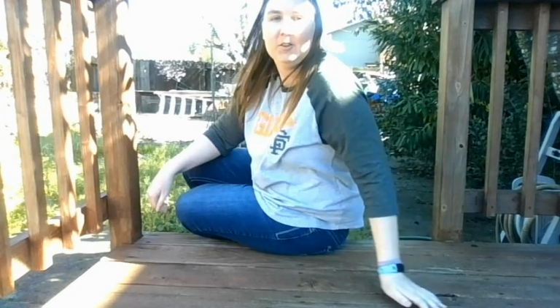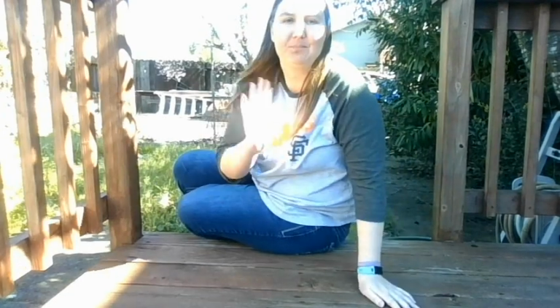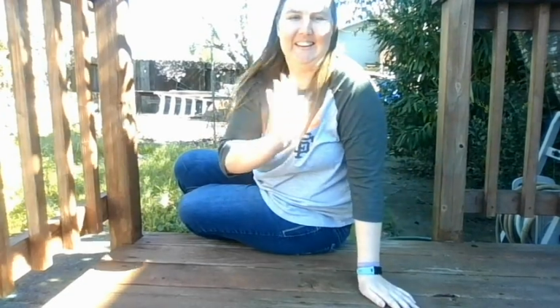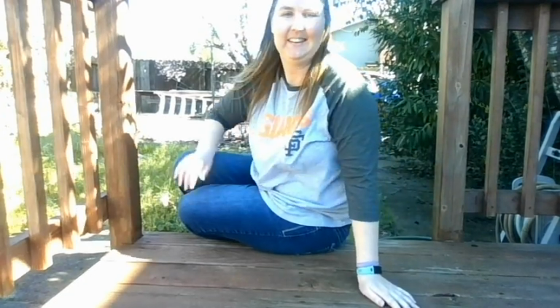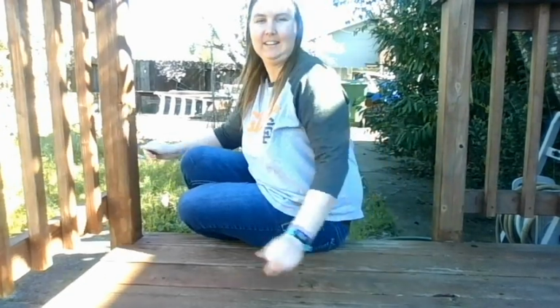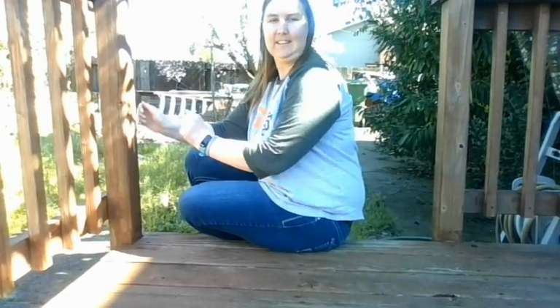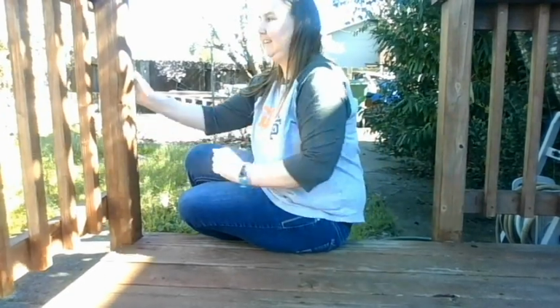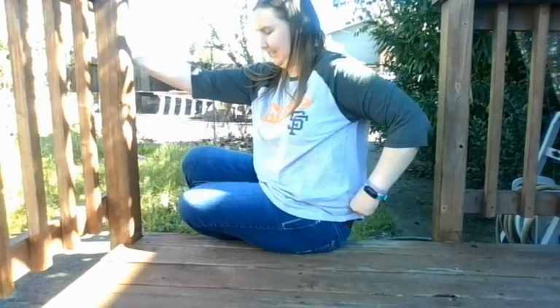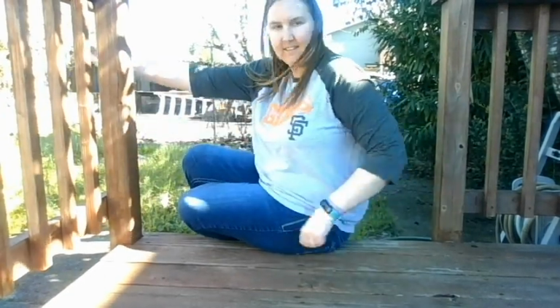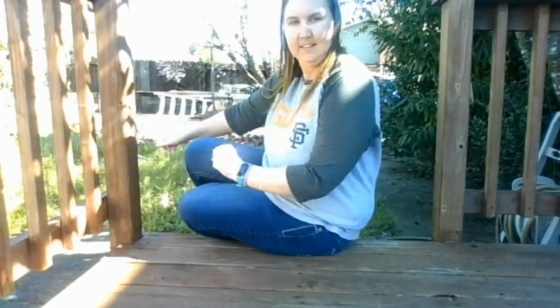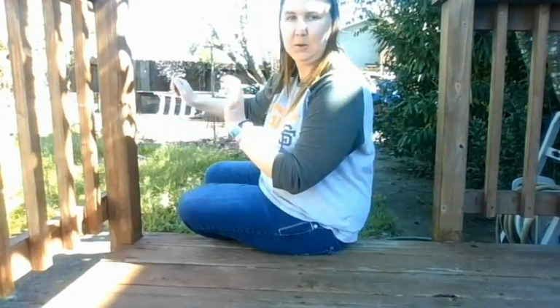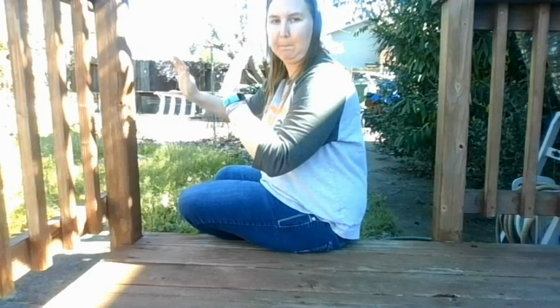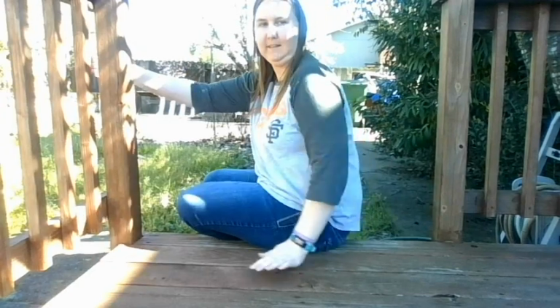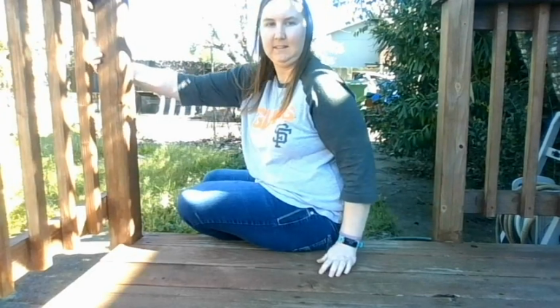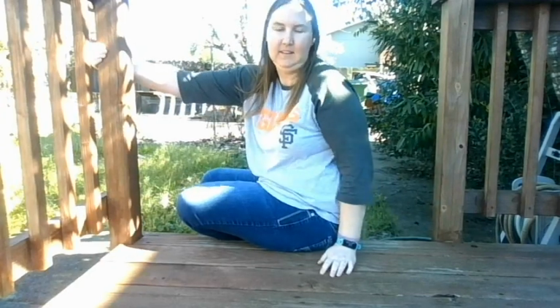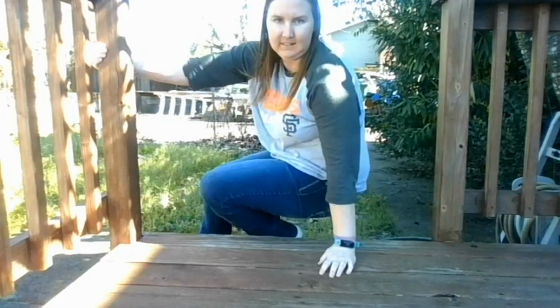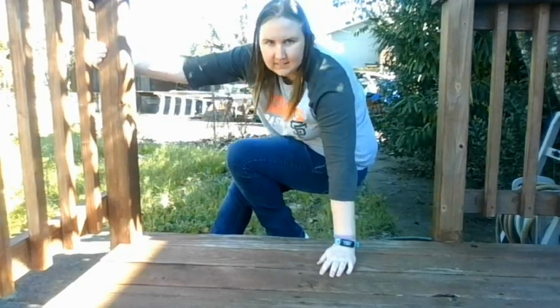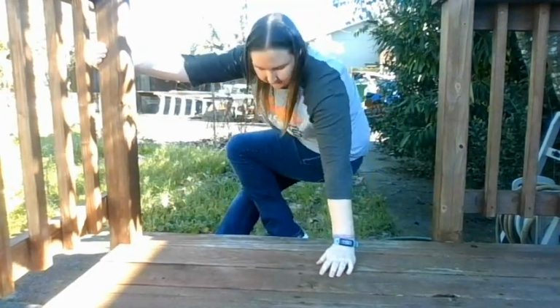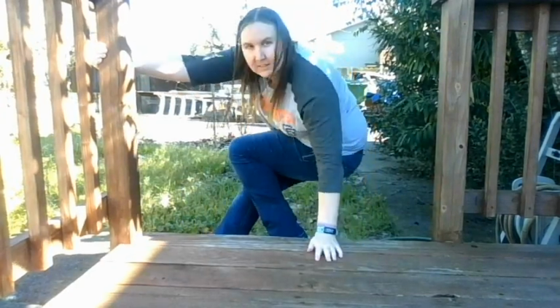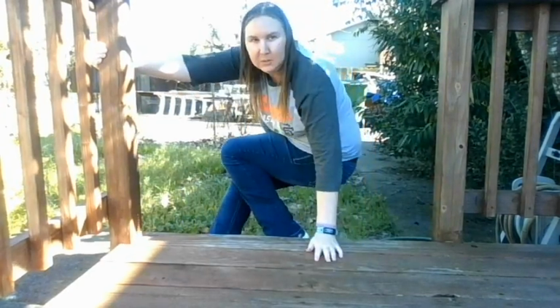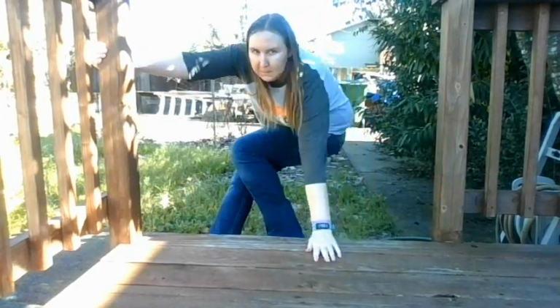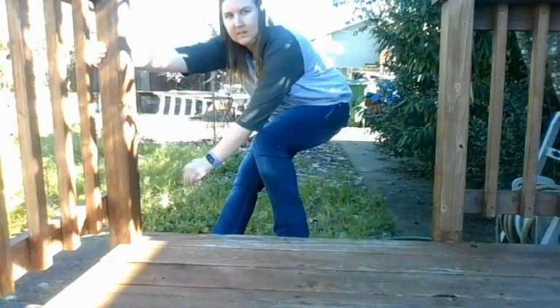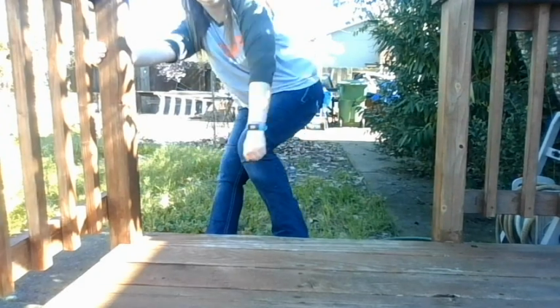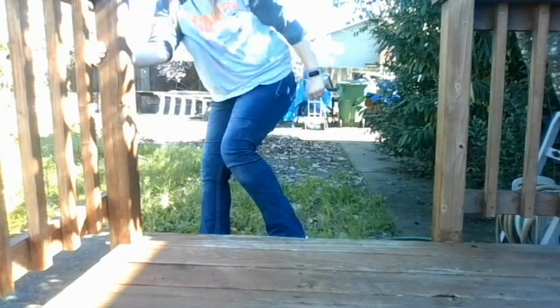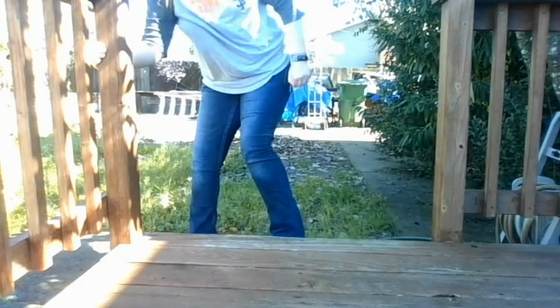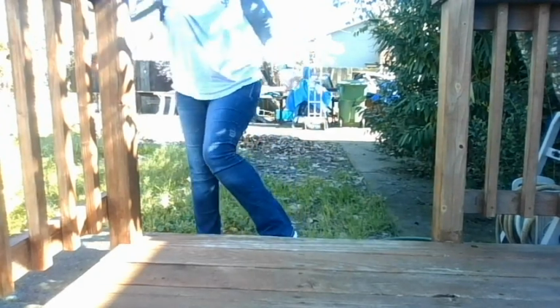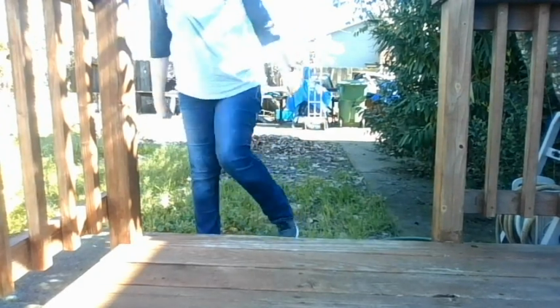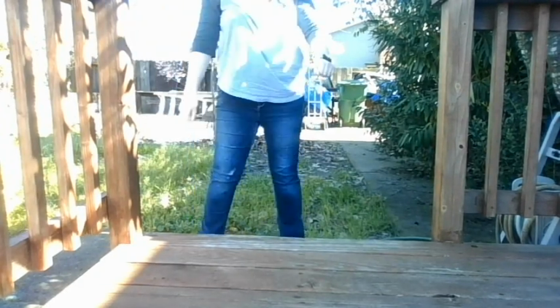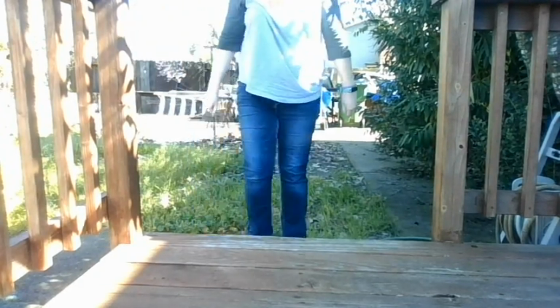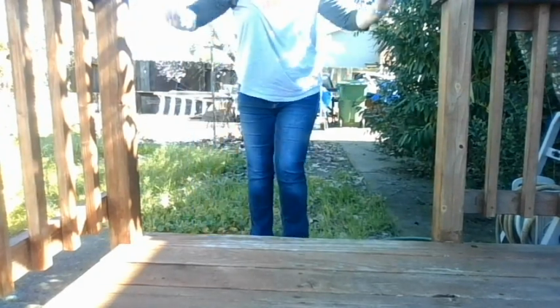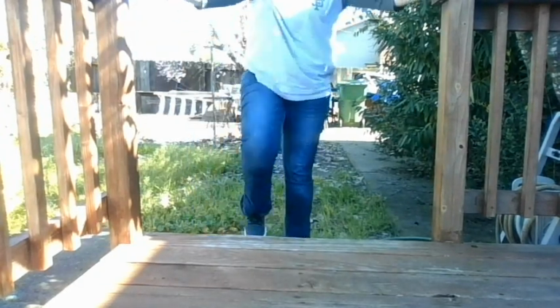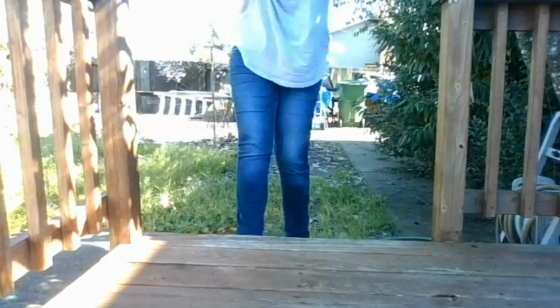Hey everyone! How are you doing? Today I wanted to show you something. I'm sitting on a step. This is how I get up from the step. I'm sorry you can't really see it — I didn't know how to do the camera angle. I wanted to show you an exercise that I do.